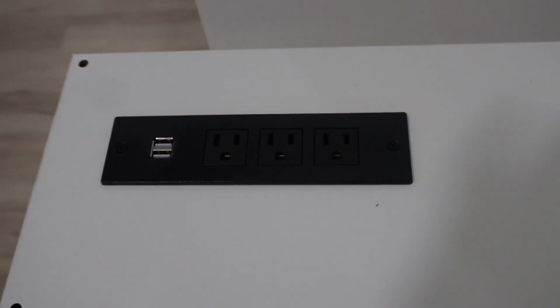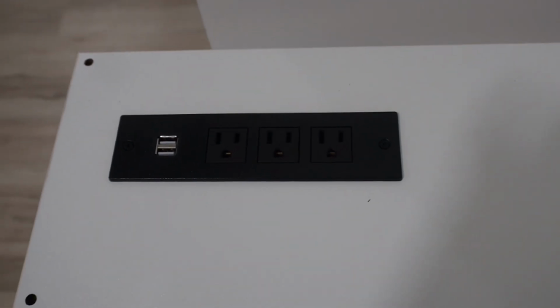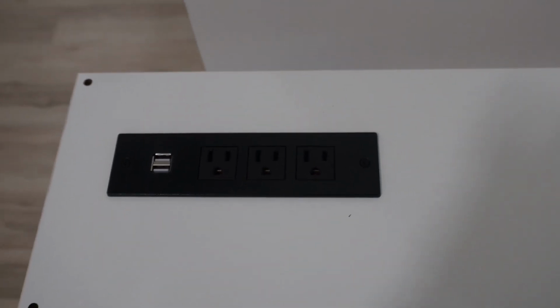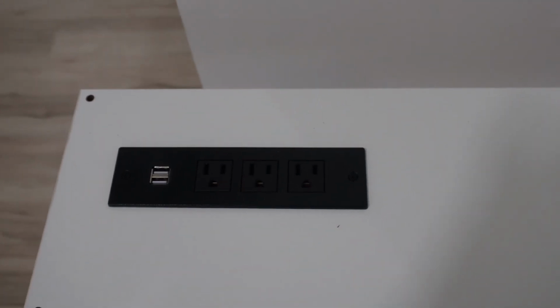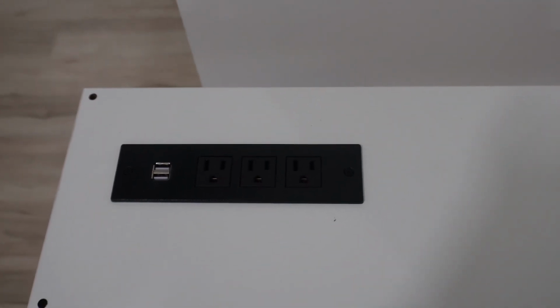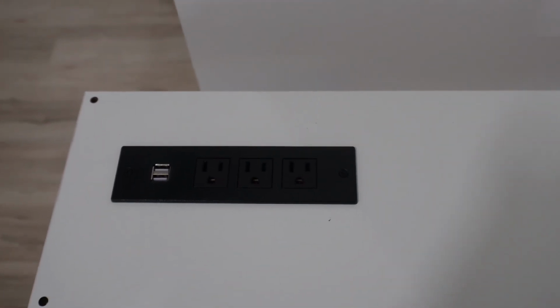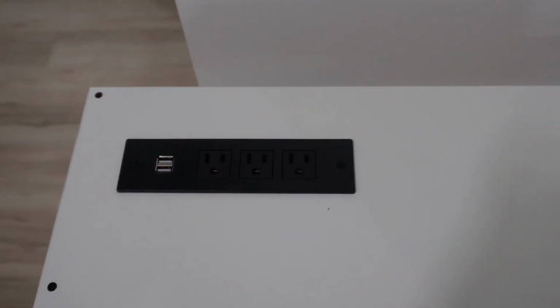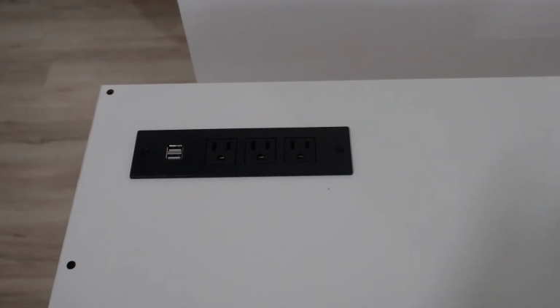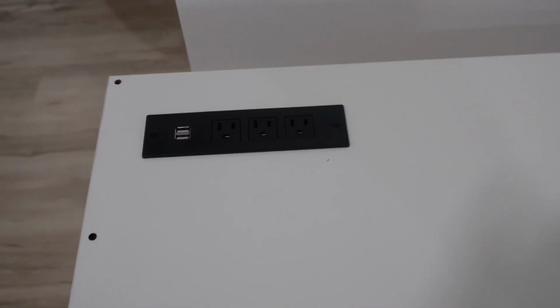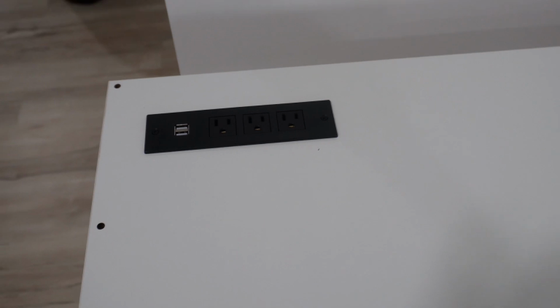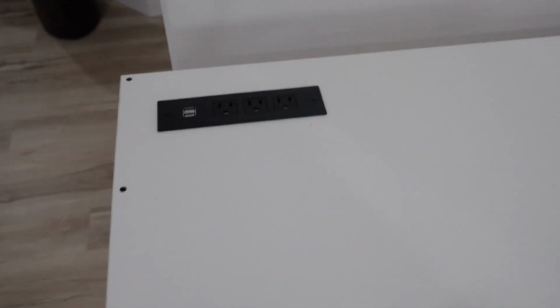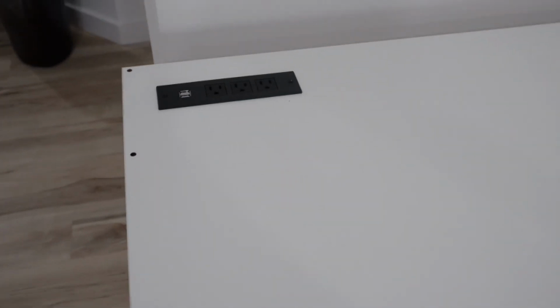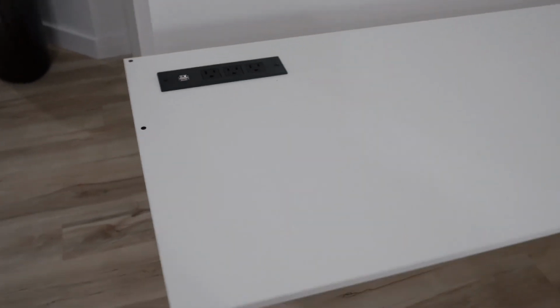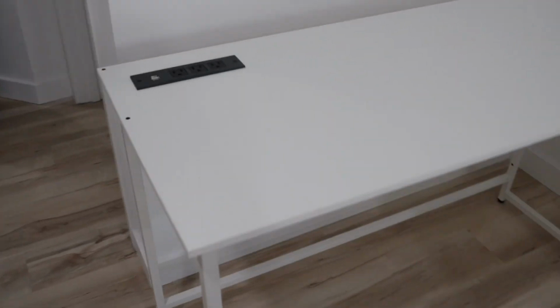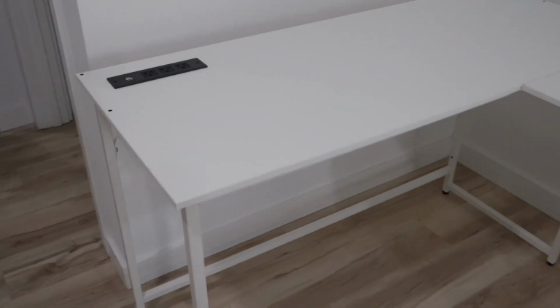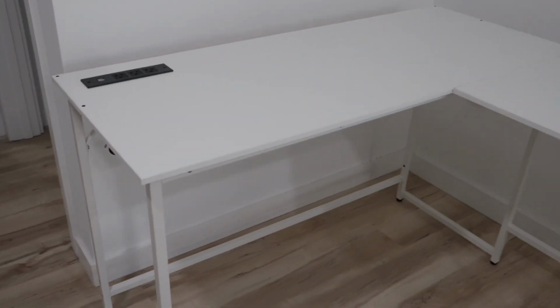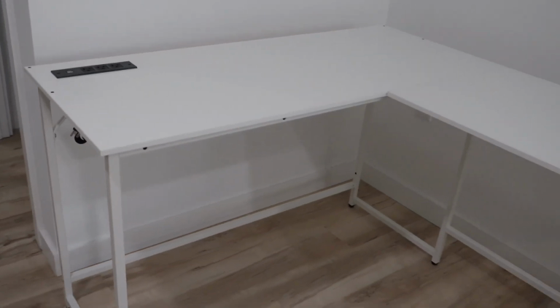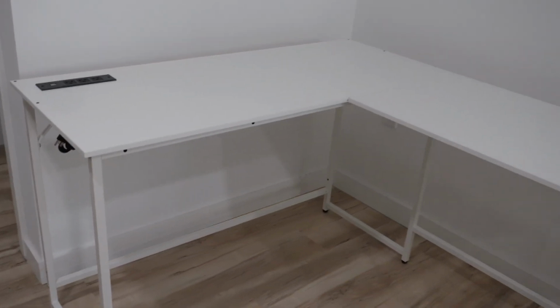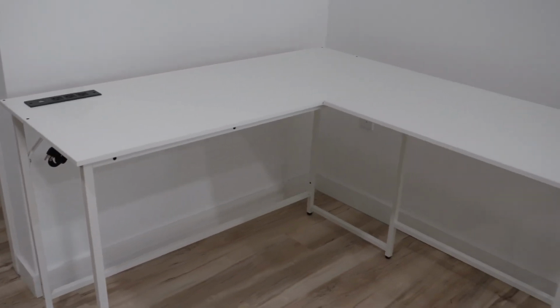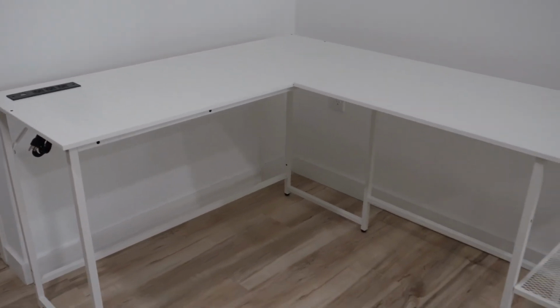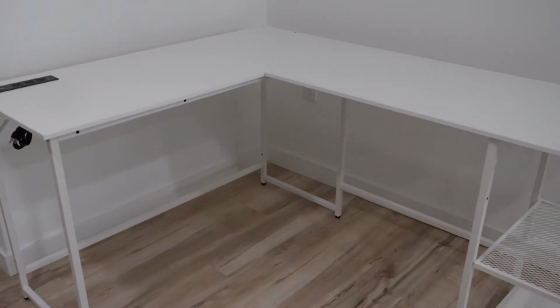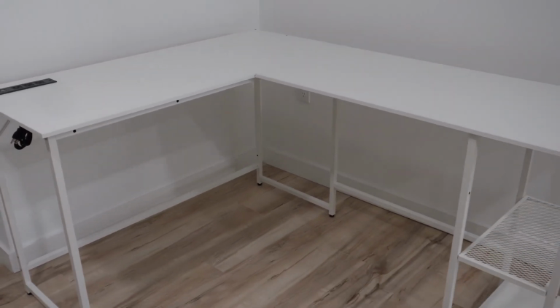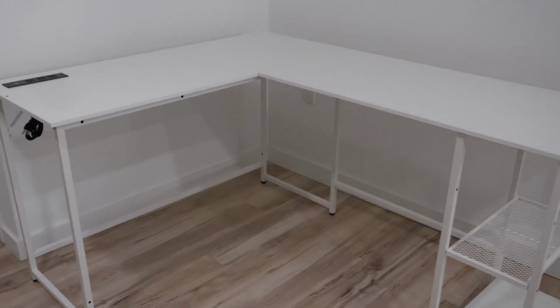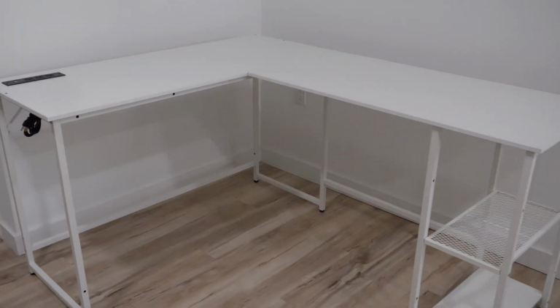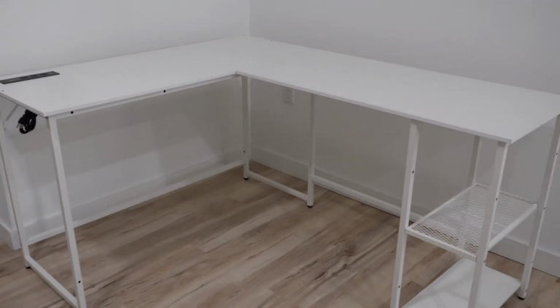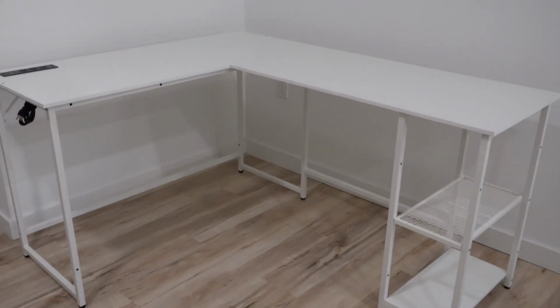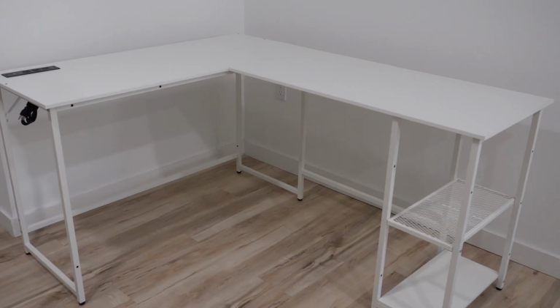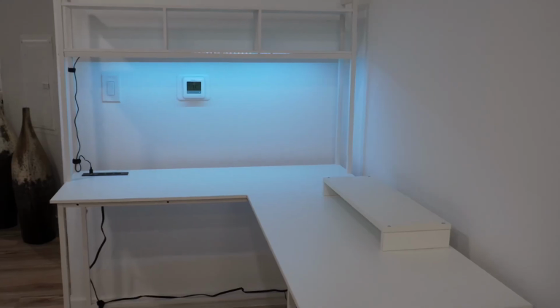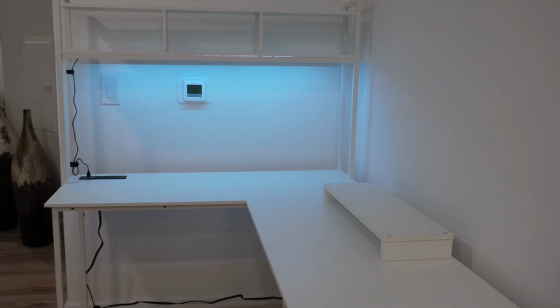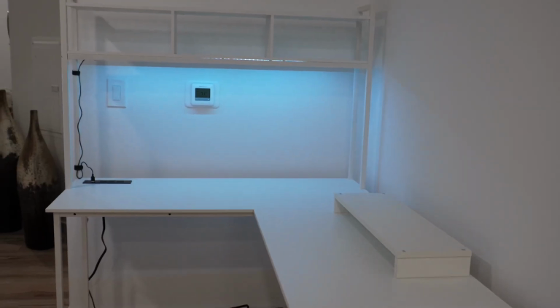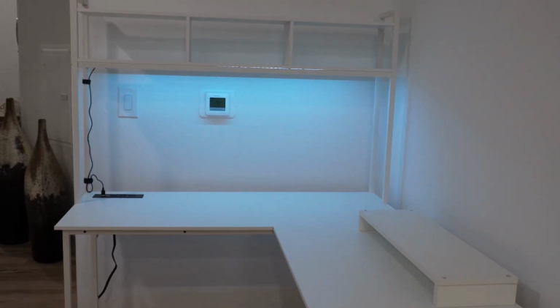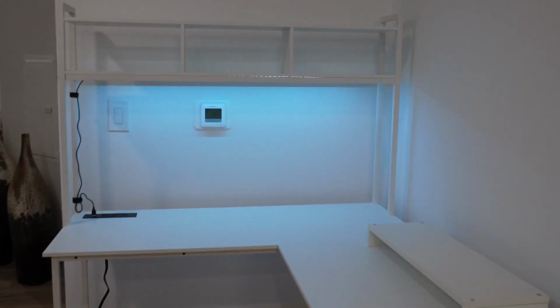It also comes with a built-in electric strip which is super useful to charge your phones, cameras, or any electronic devices you need while you're at your desk.